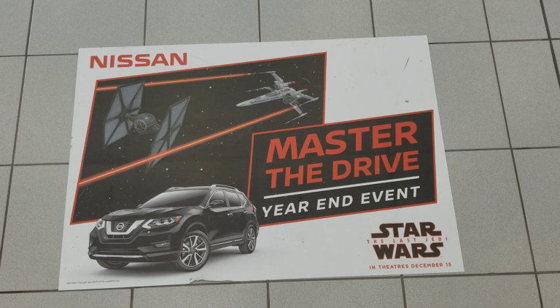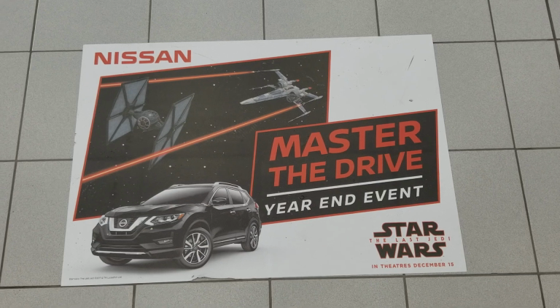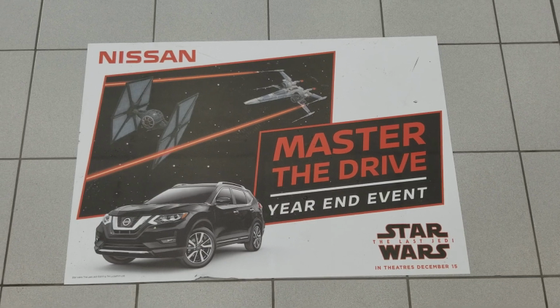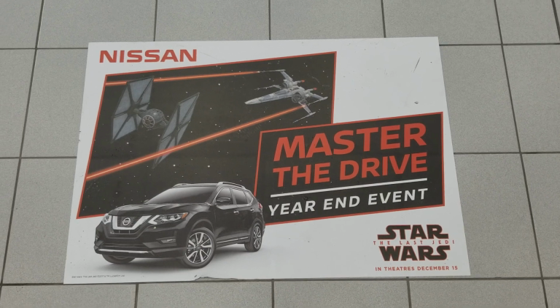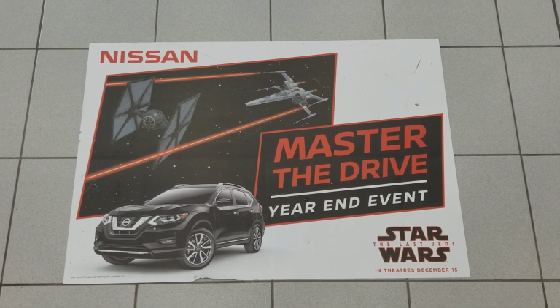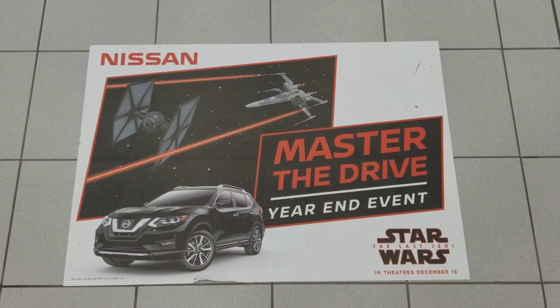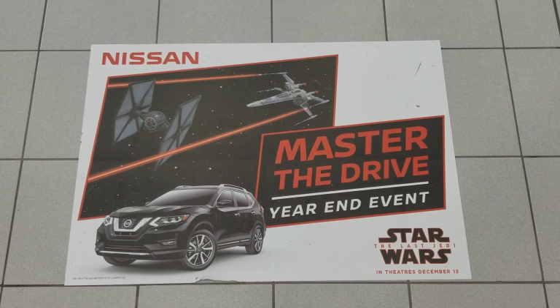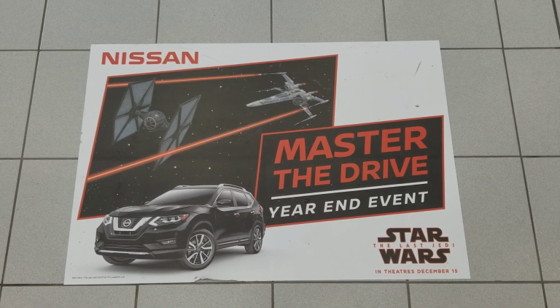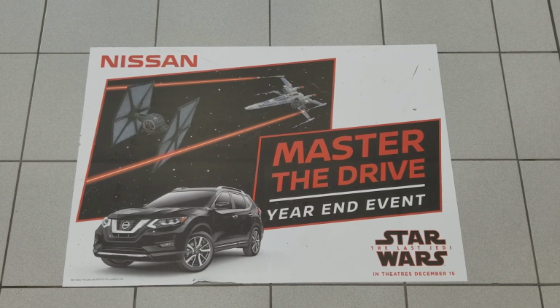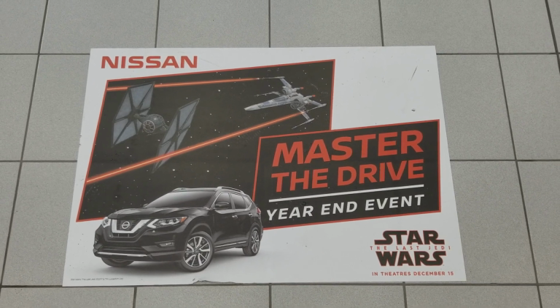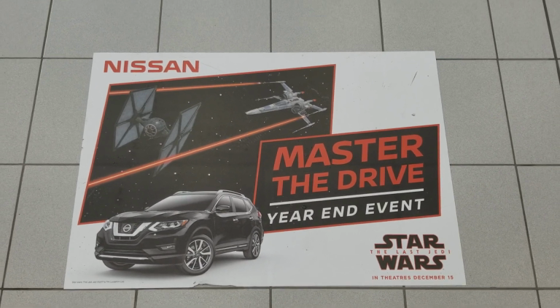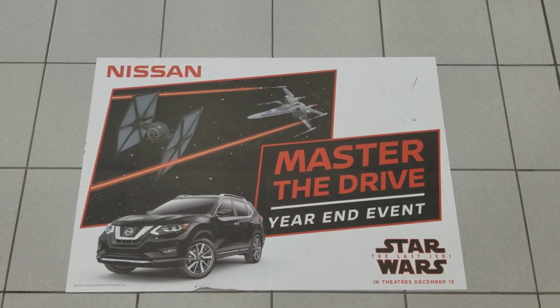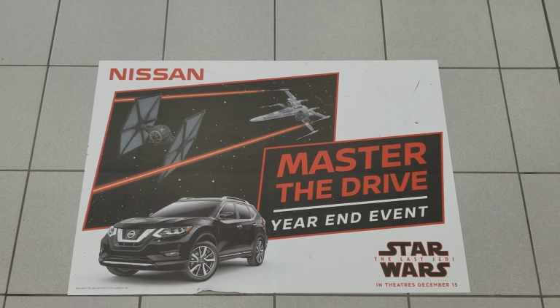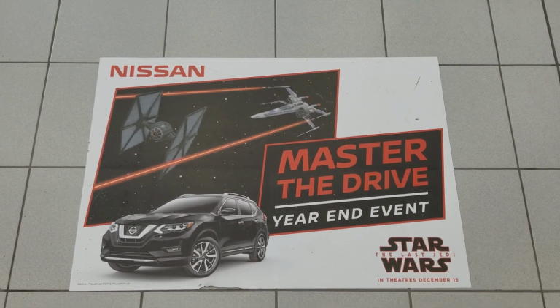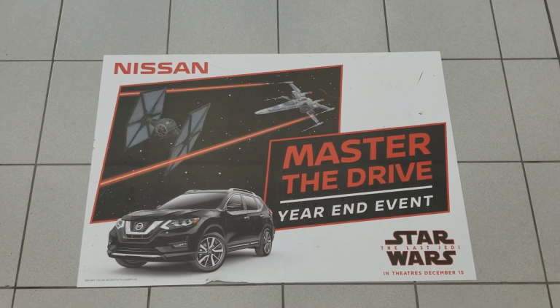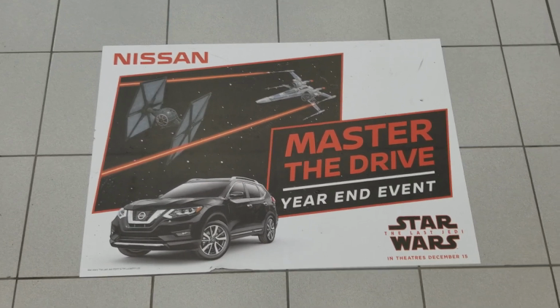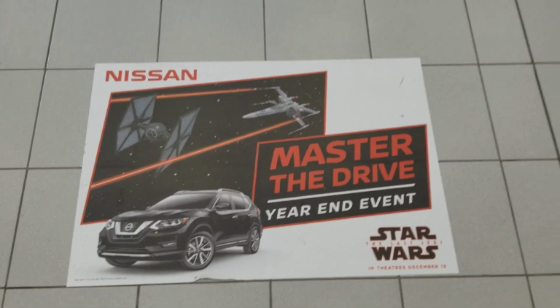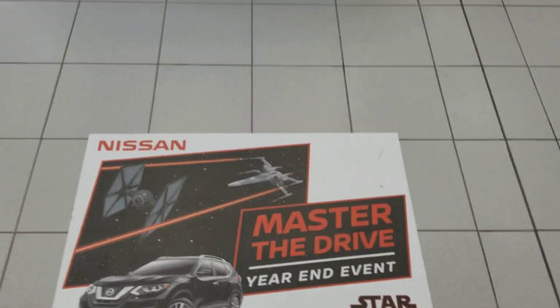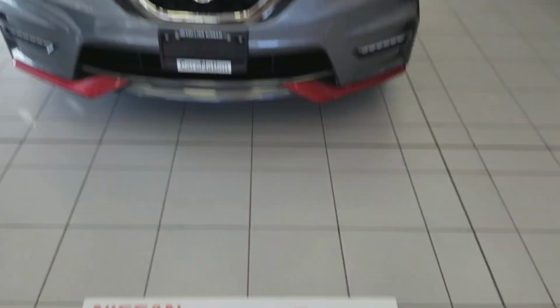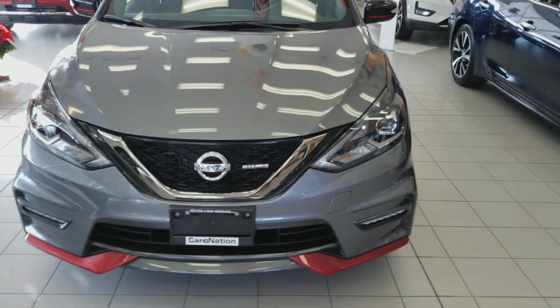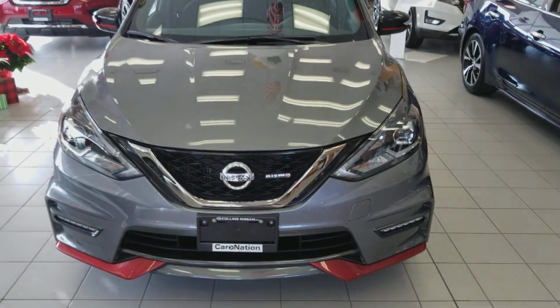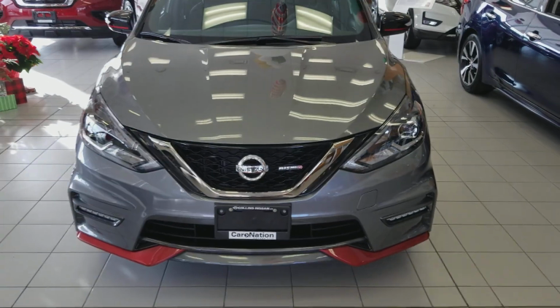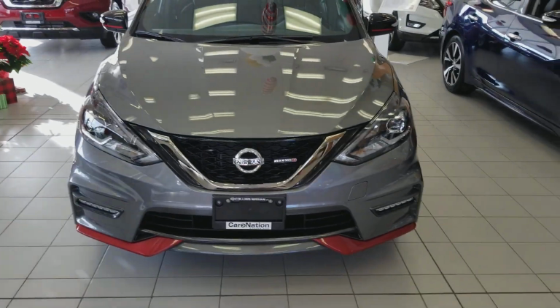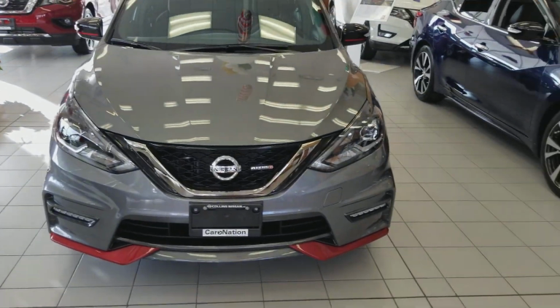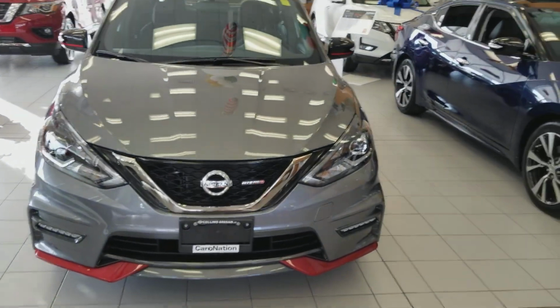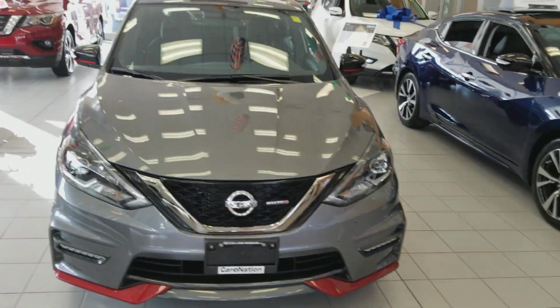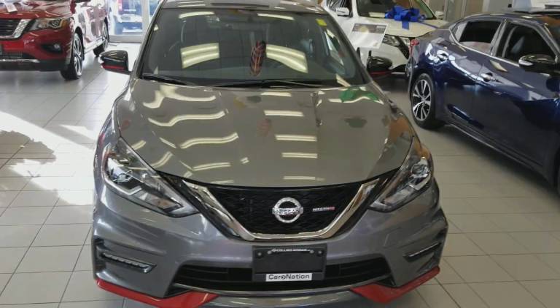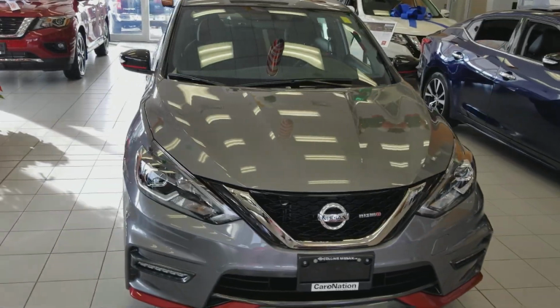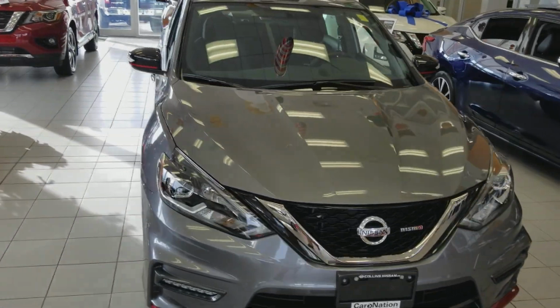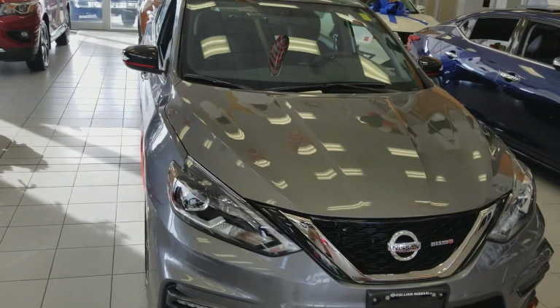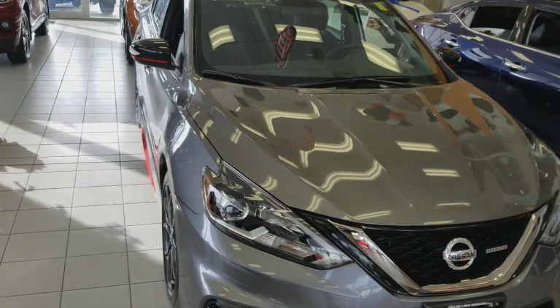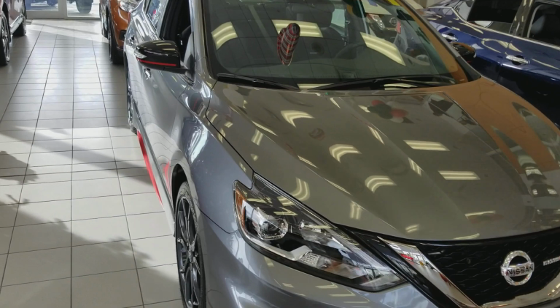Hi guys, welcome to Collins Nissan, 155 Scotch Street, St. Catharines, Ontario. This is Jesse and today we're featuring the 2018 Nissan Sentra Nismo.